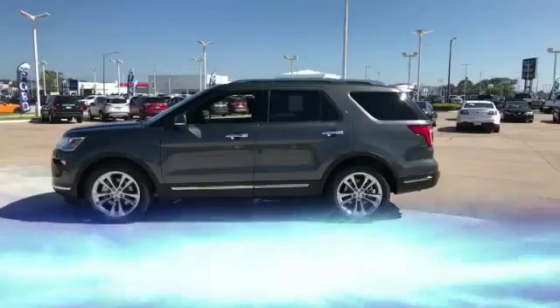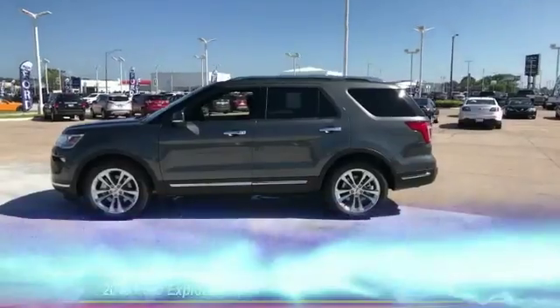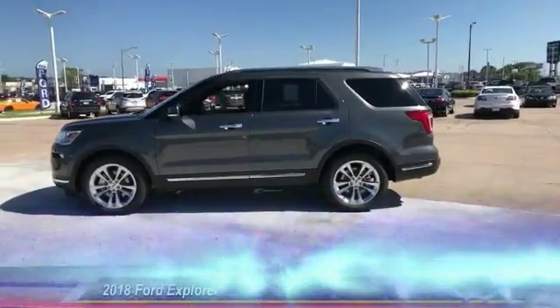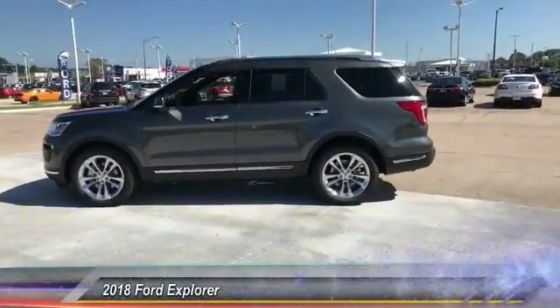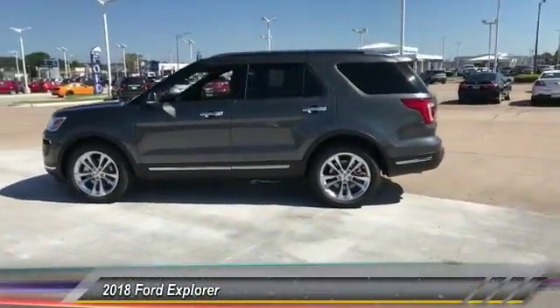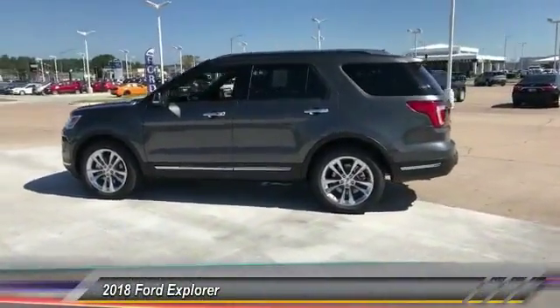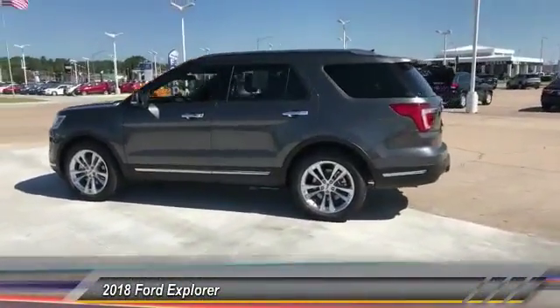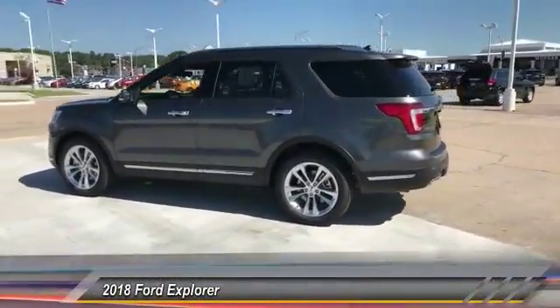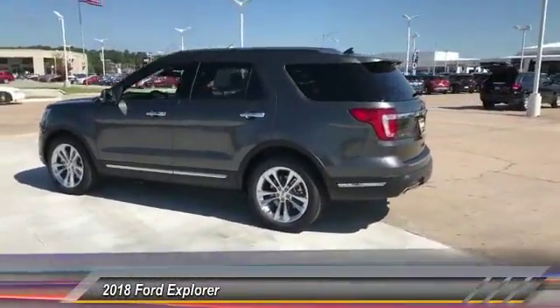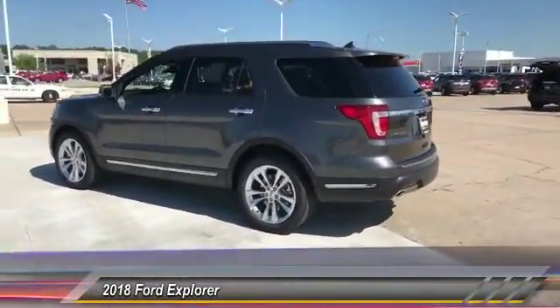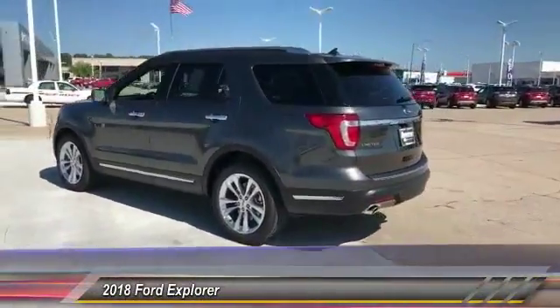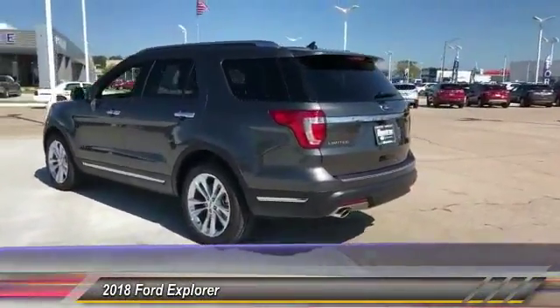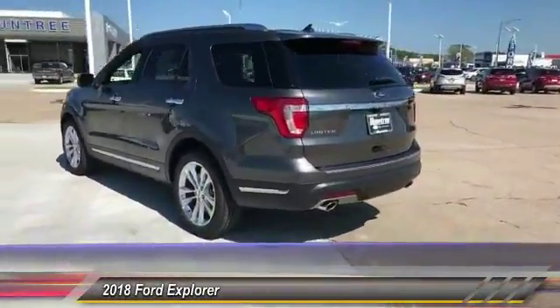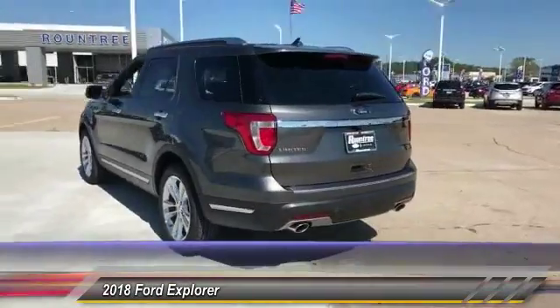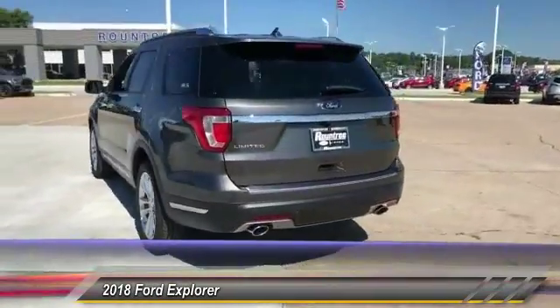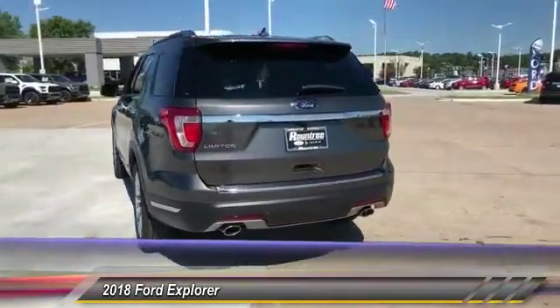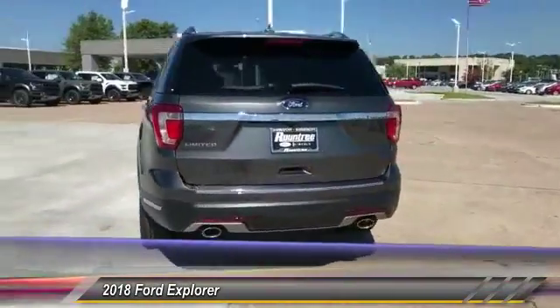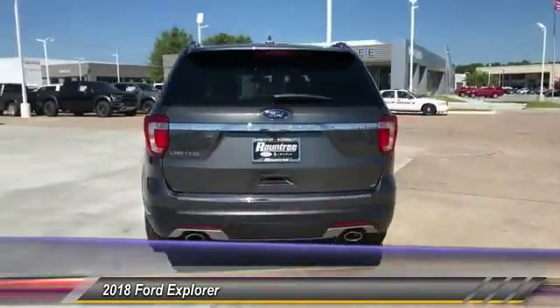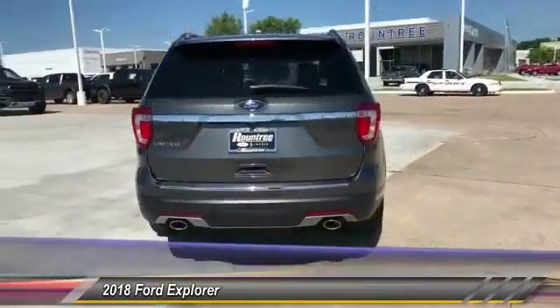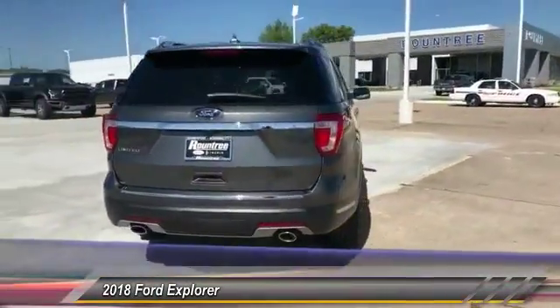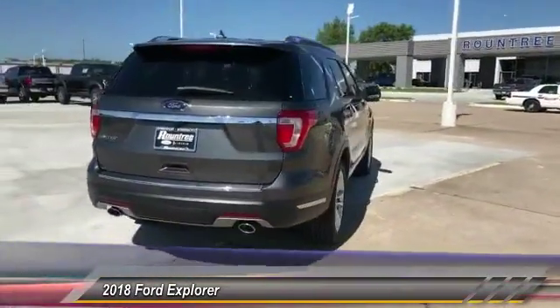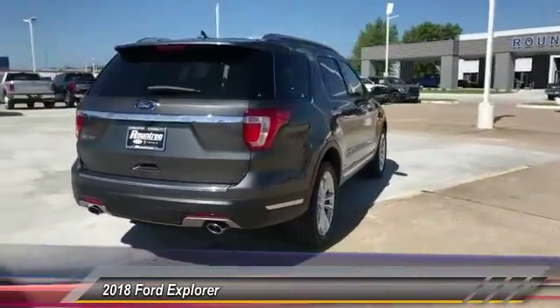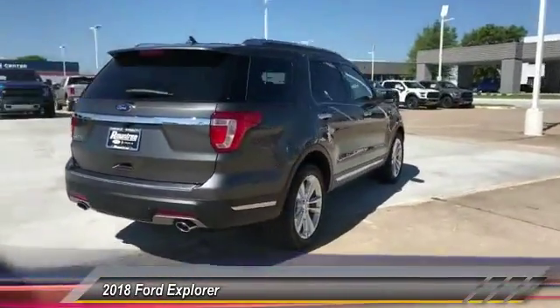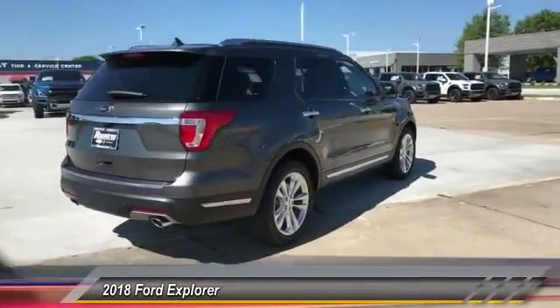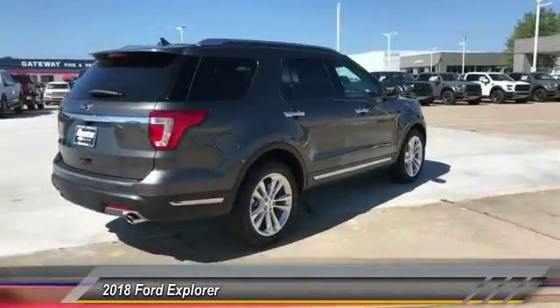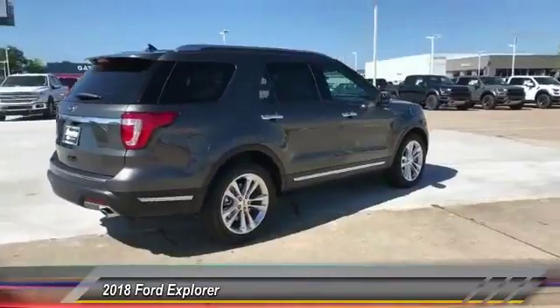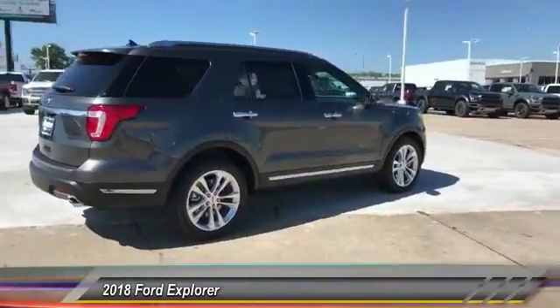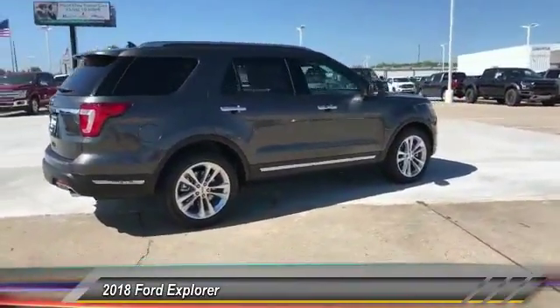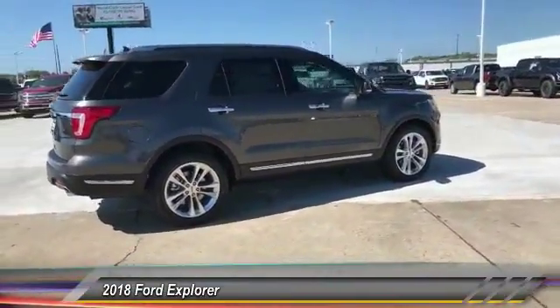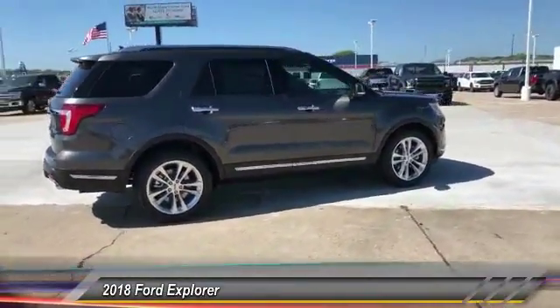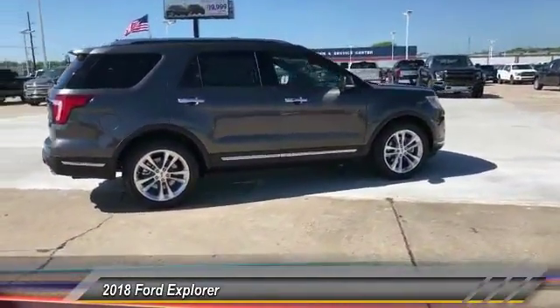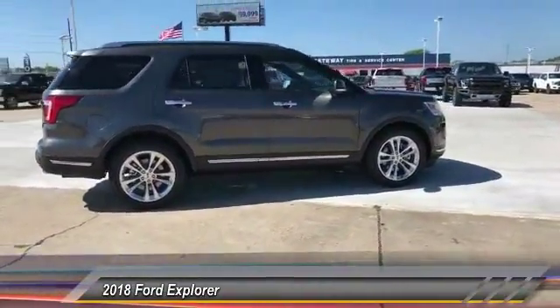The 2018 Explorer. You've got a lot of capabilities to call on in a Ford Explorer. Don't underestimate your choices. And is priced below $50,000. This vehicle has less than 100 miles.